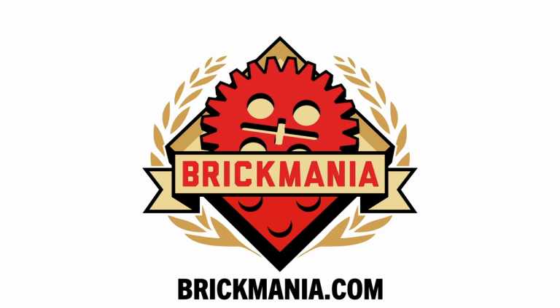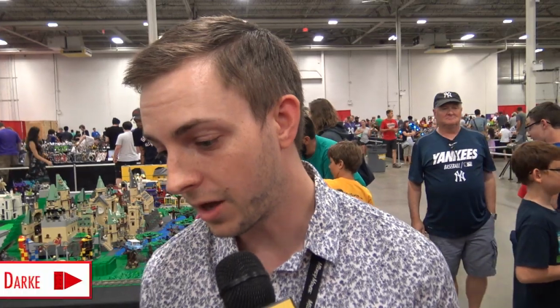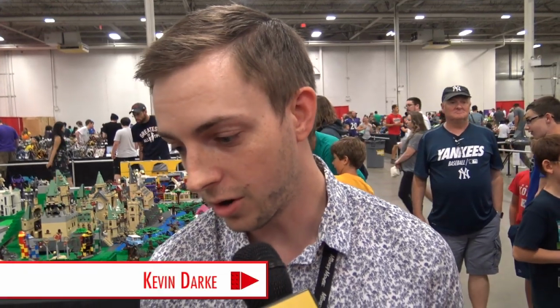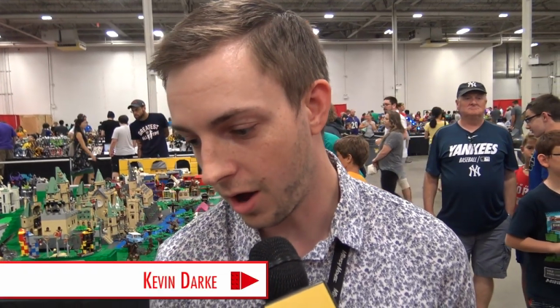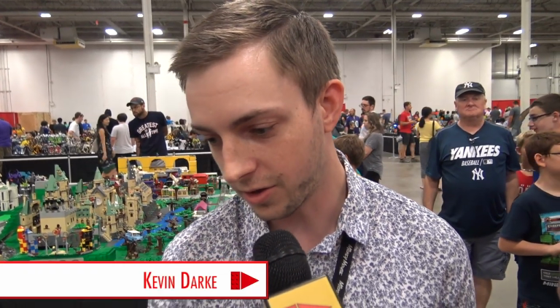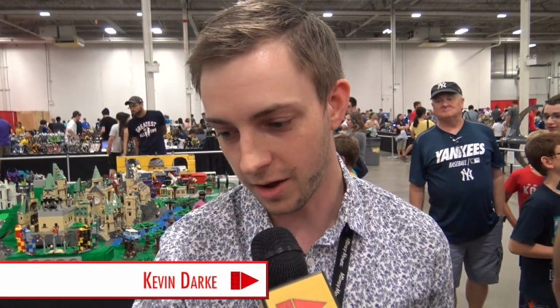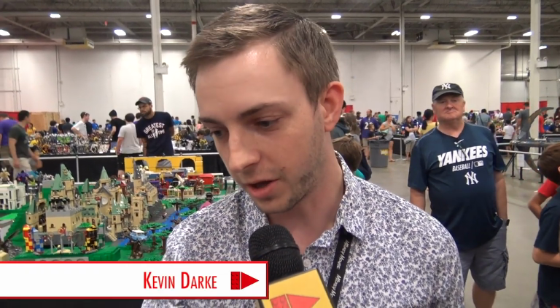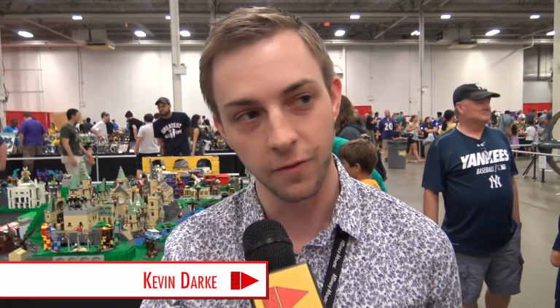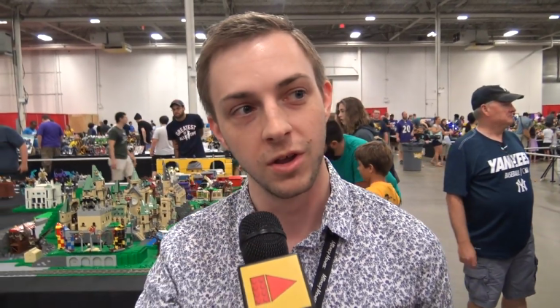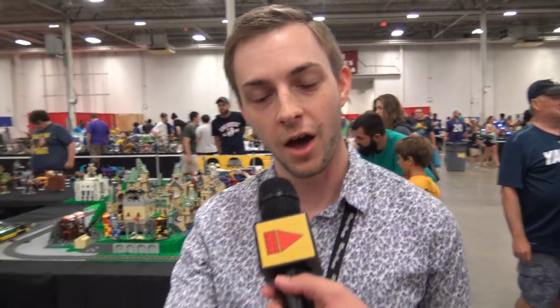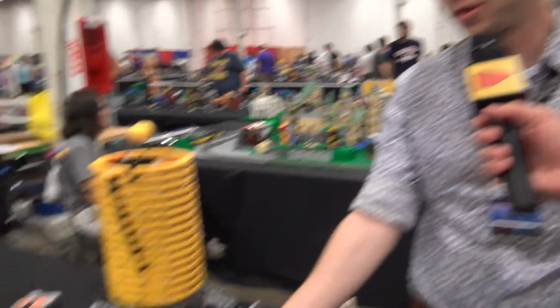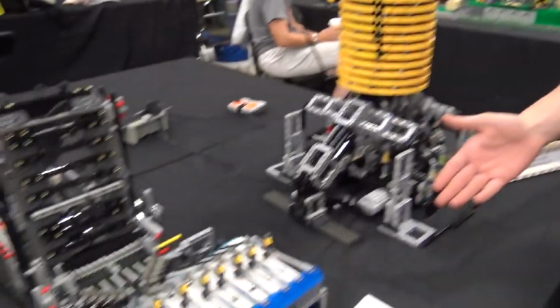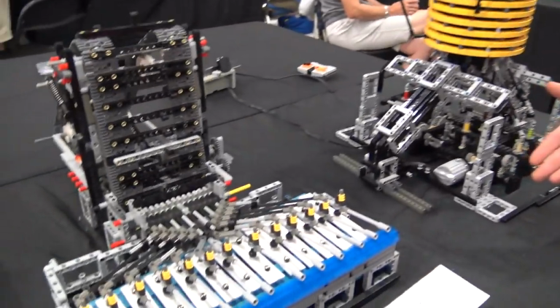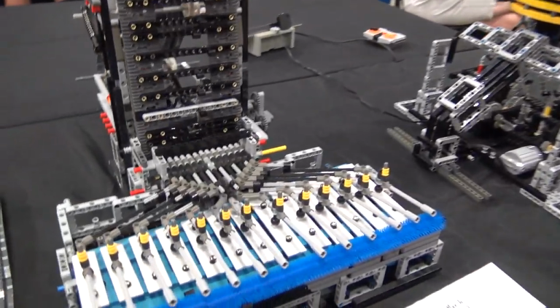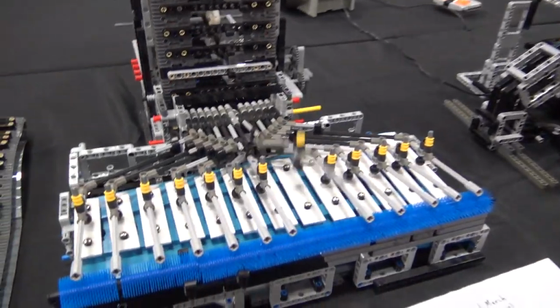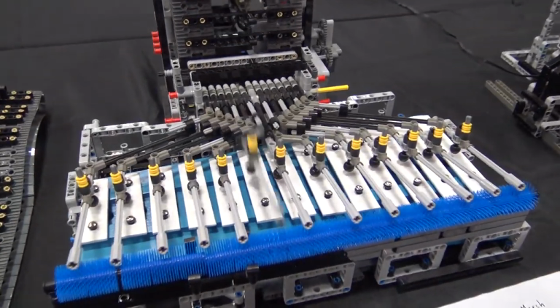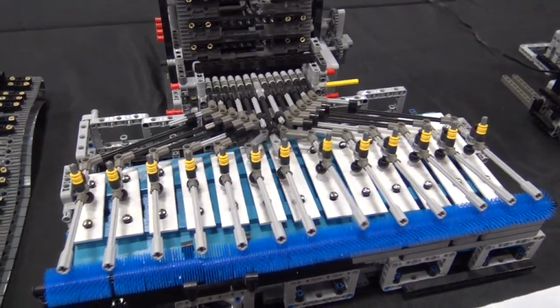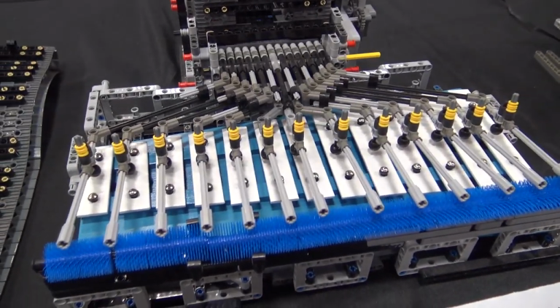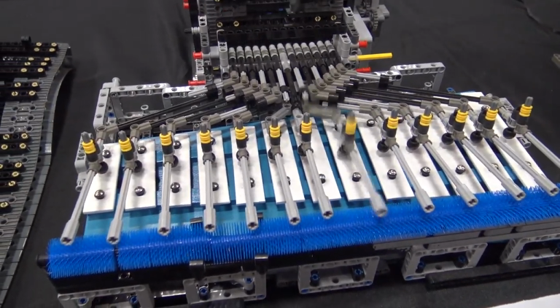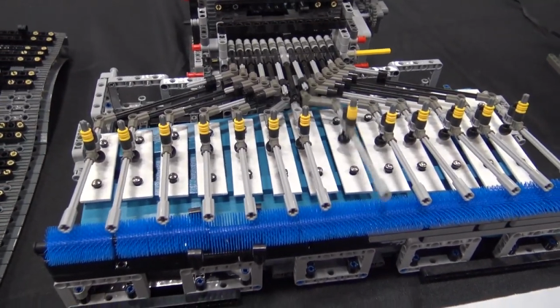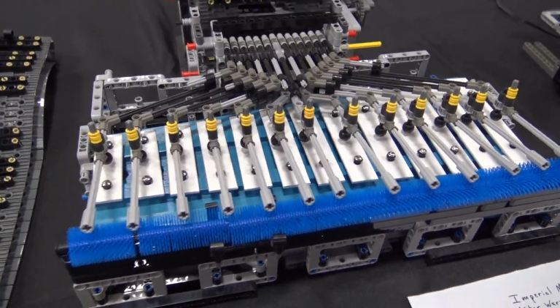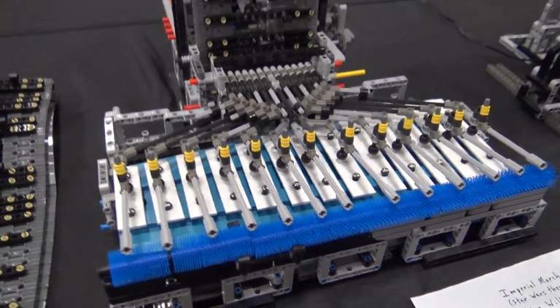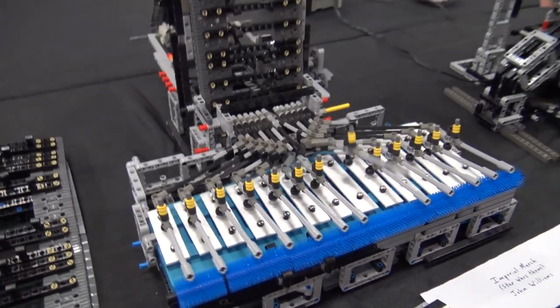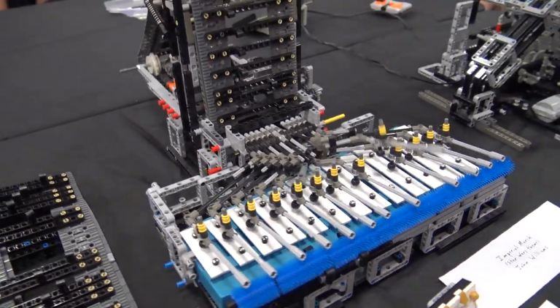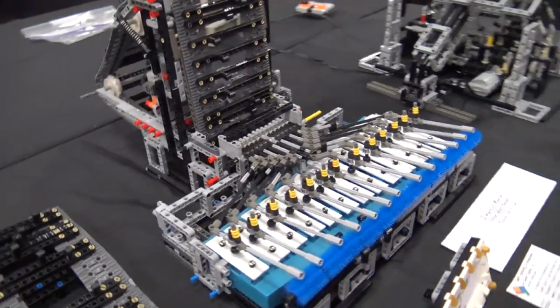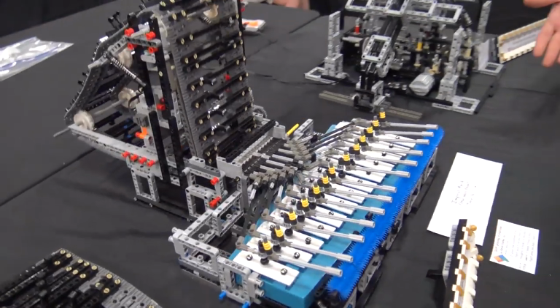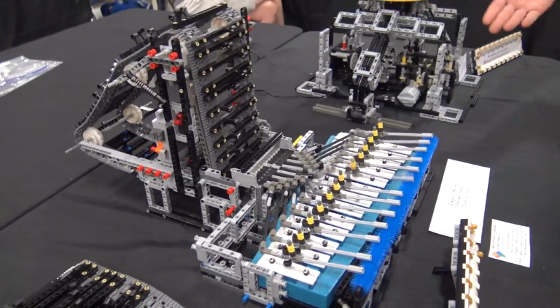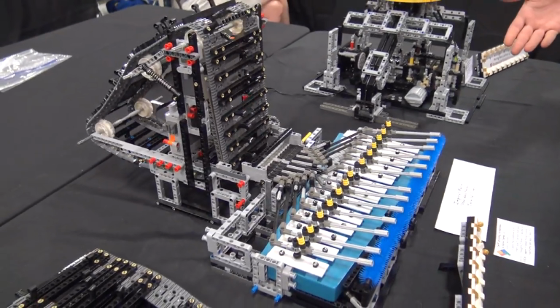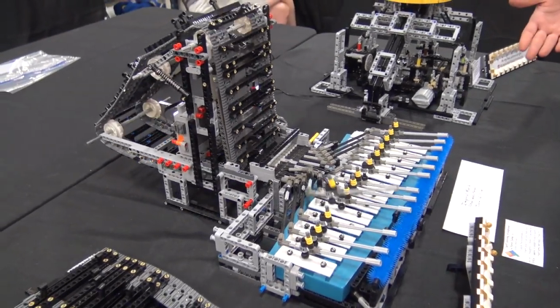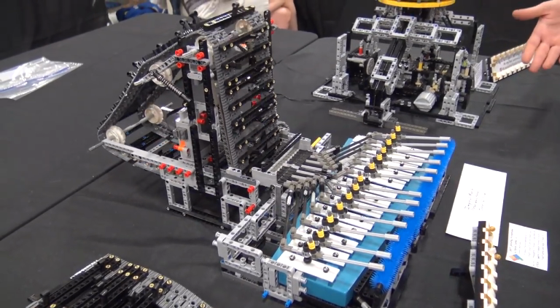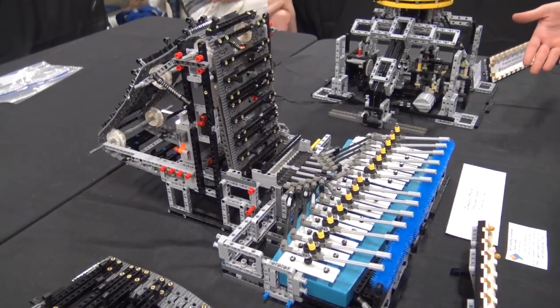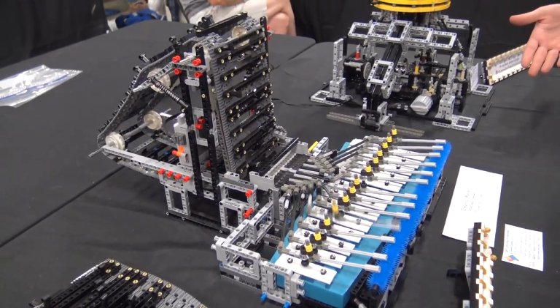My name is Kevin Dark. This is my self-playing xylophone. I was inspired by self-playing pianos, but then I looked into how those work and realized that was never gonna happen with LEGO. So this is kind of the closest I could get to it.